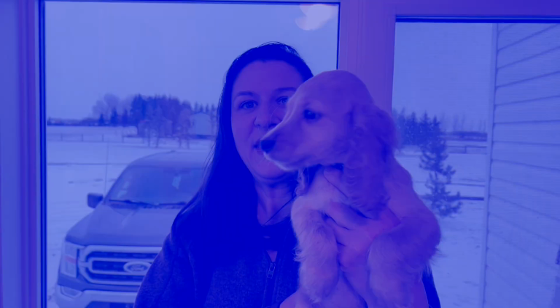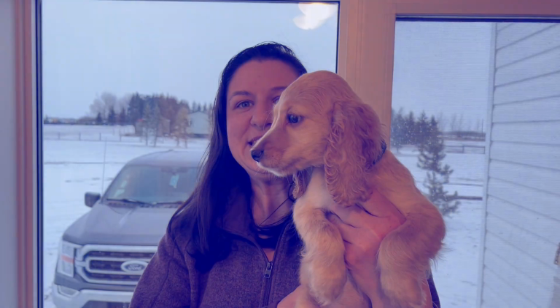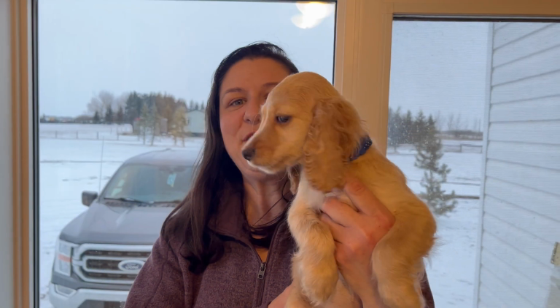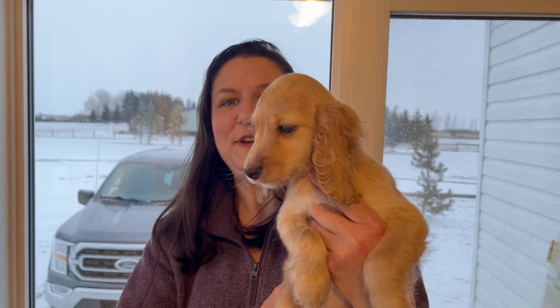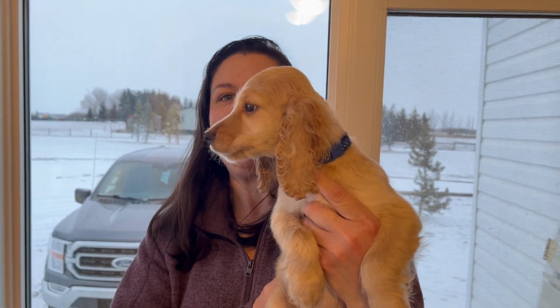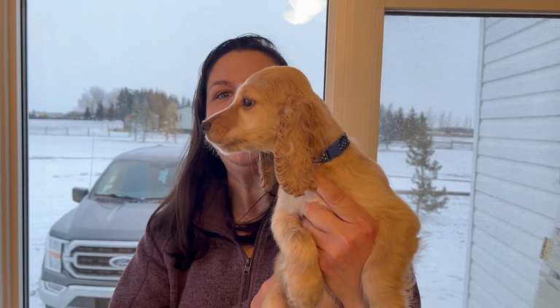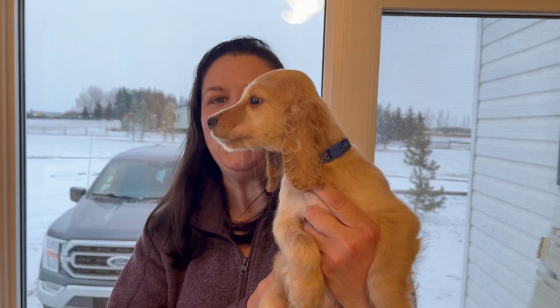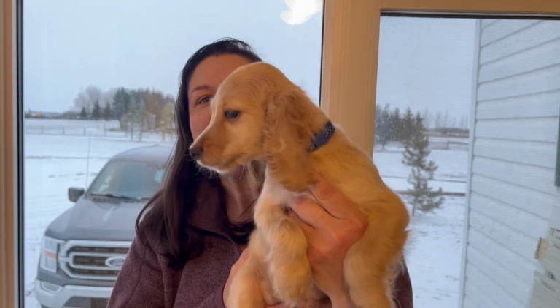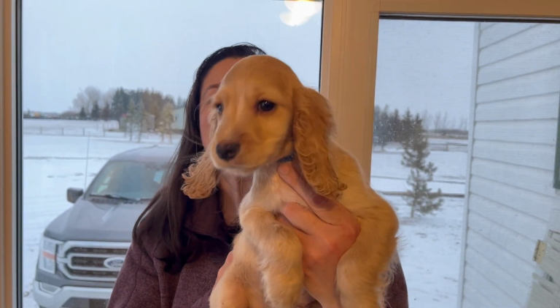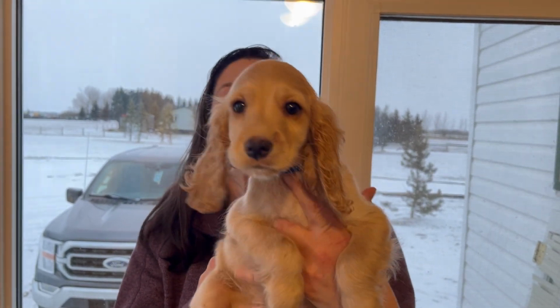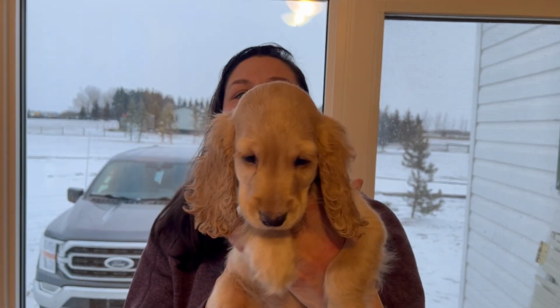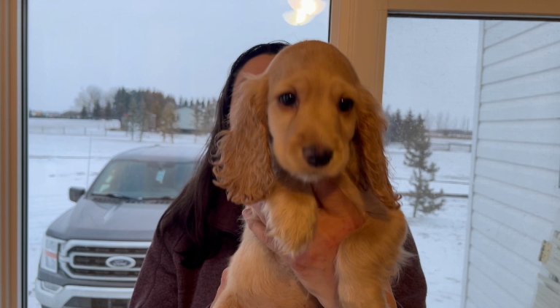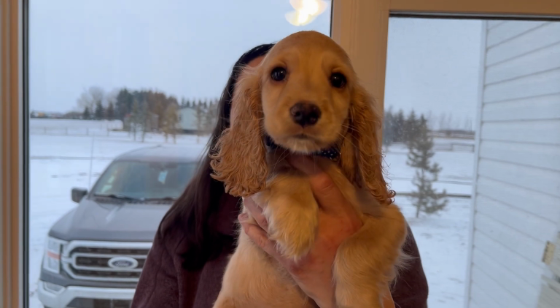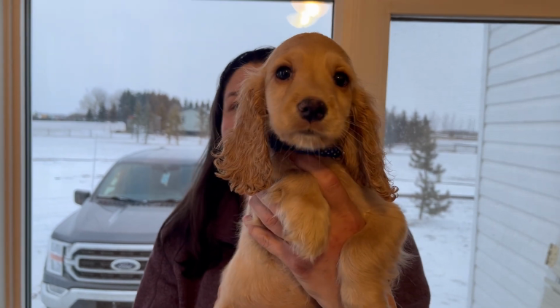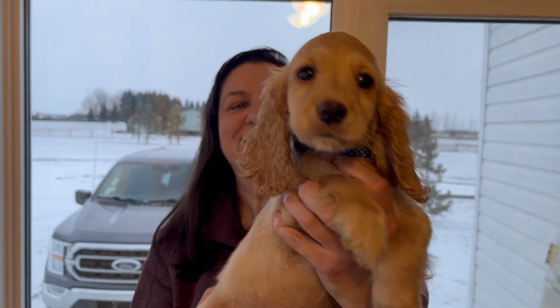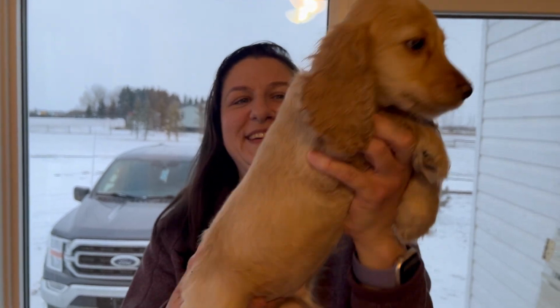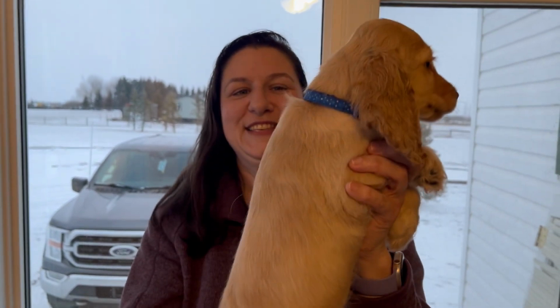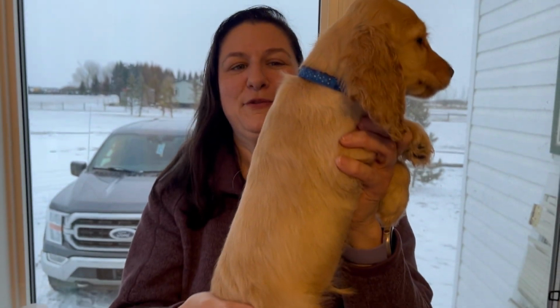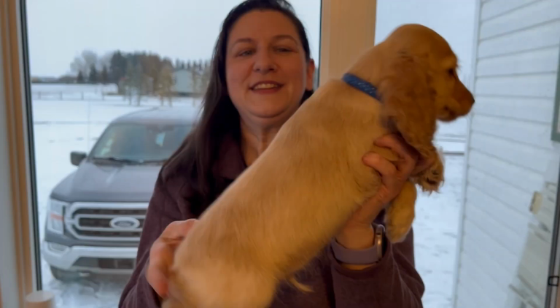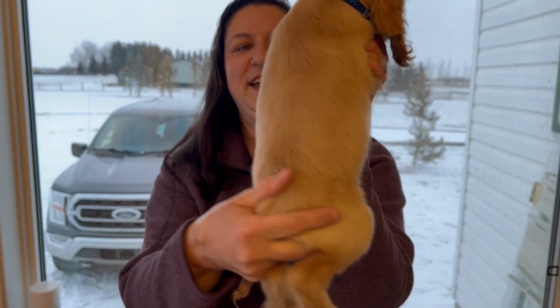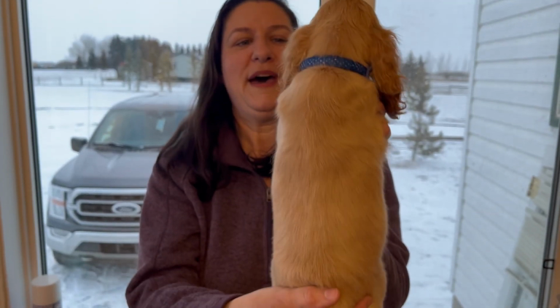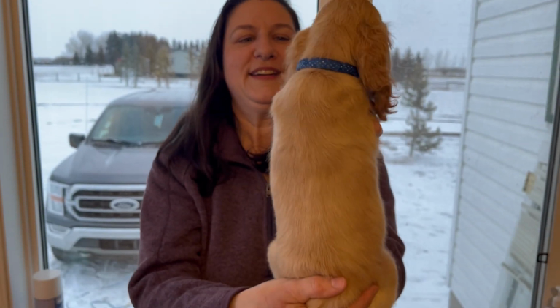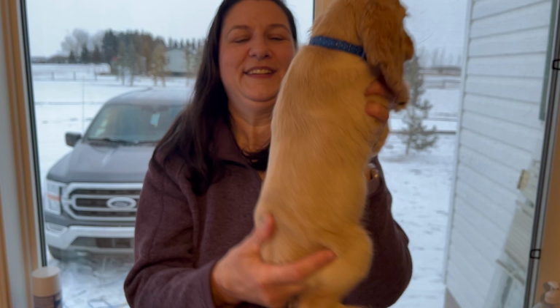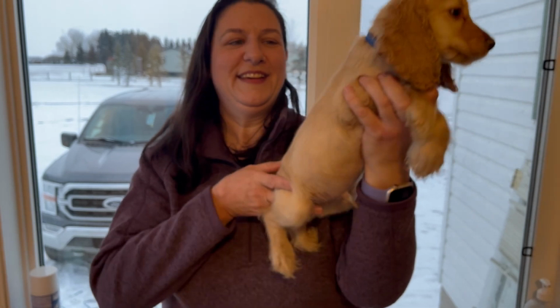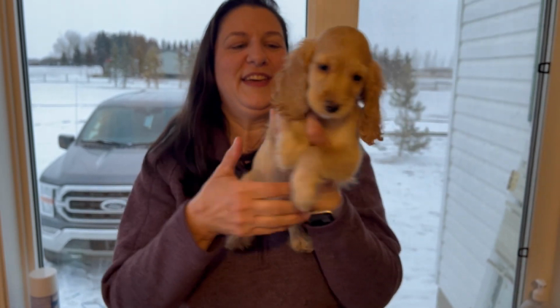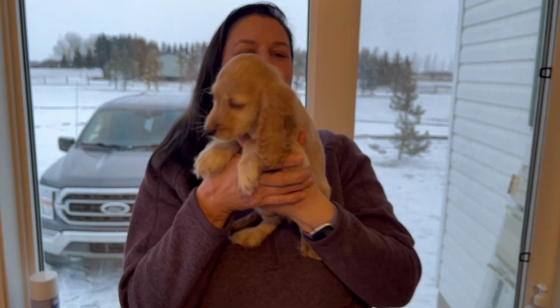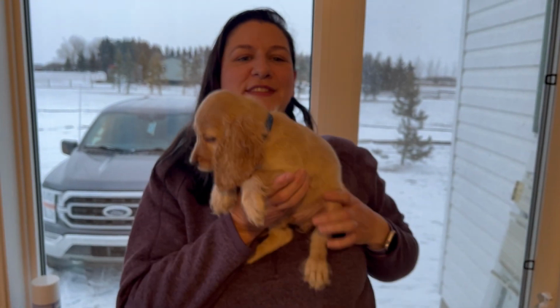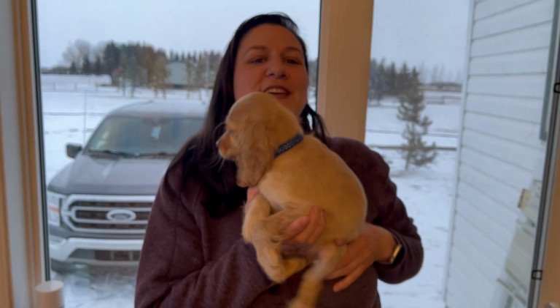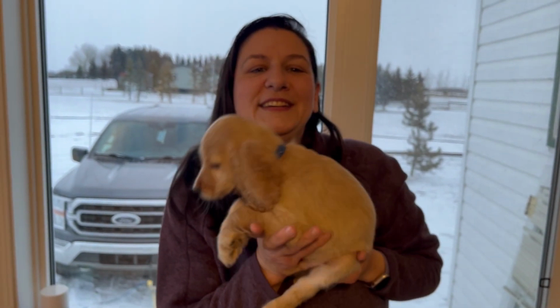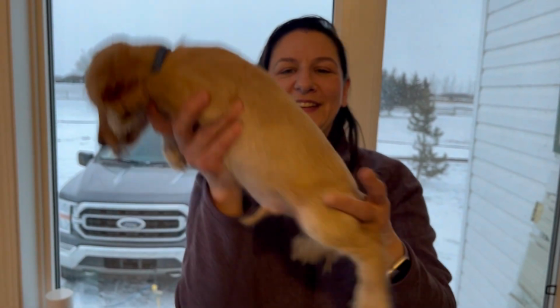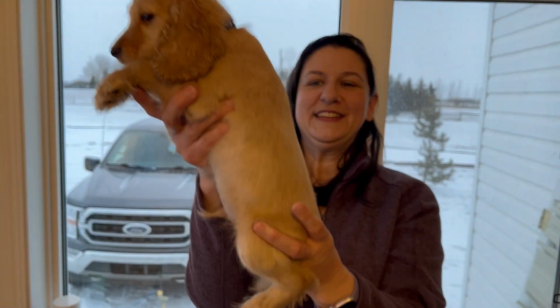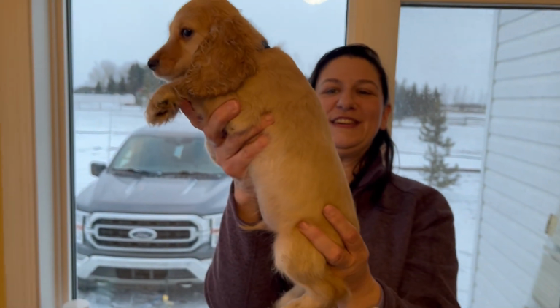This is the 10 week video for Baby Royal Blue. He is our most beautiful blonde male. That's him from the right and the back, and then his left side is here.